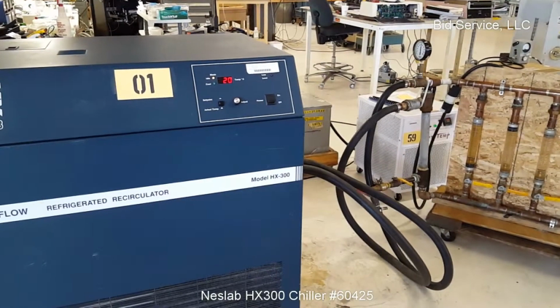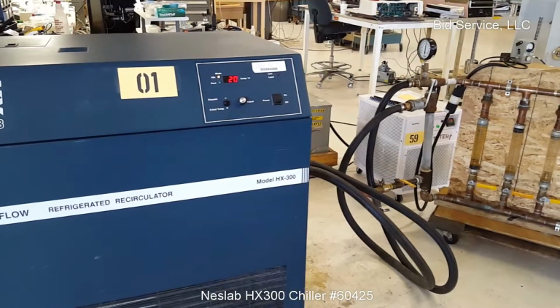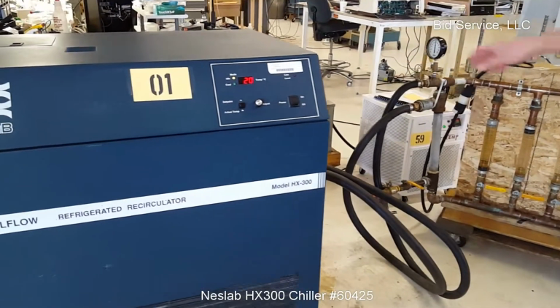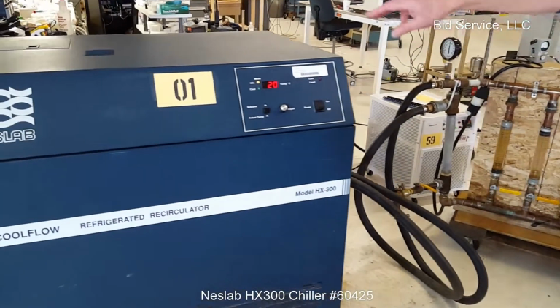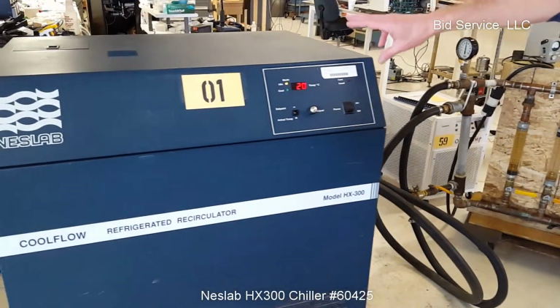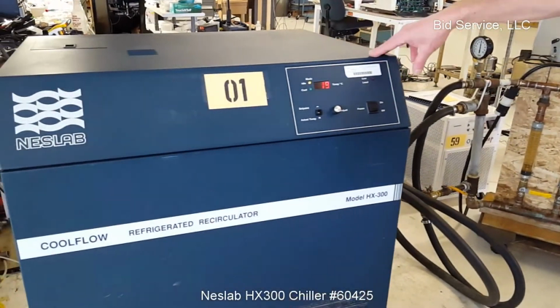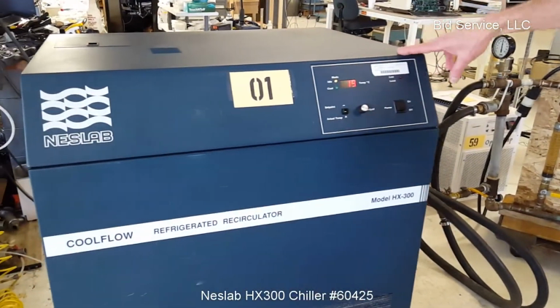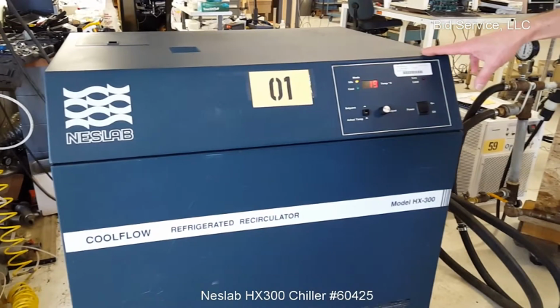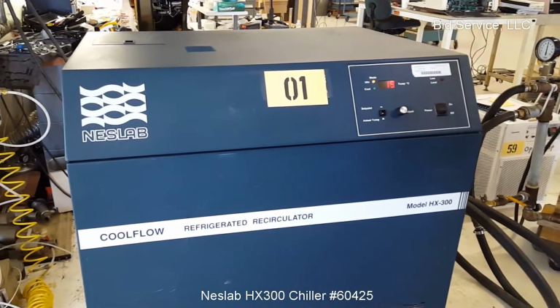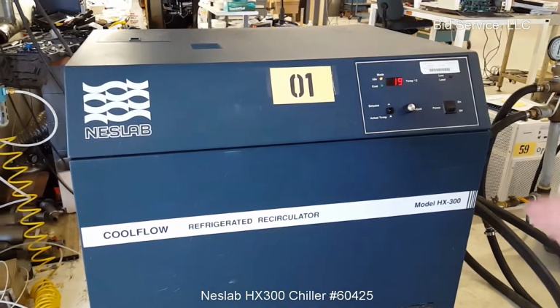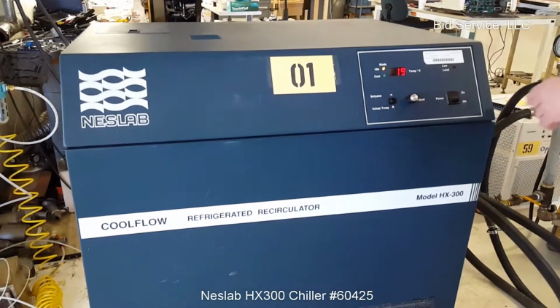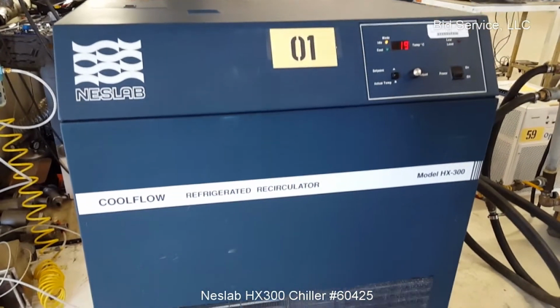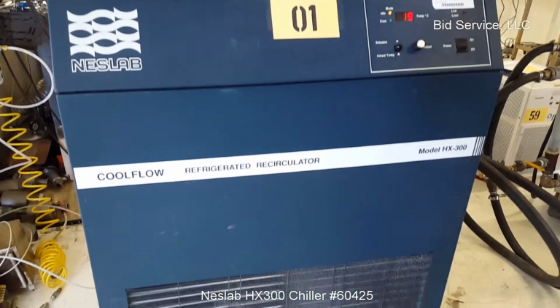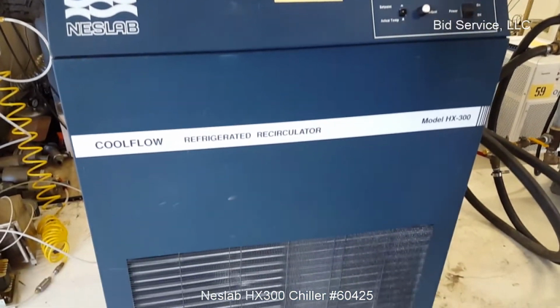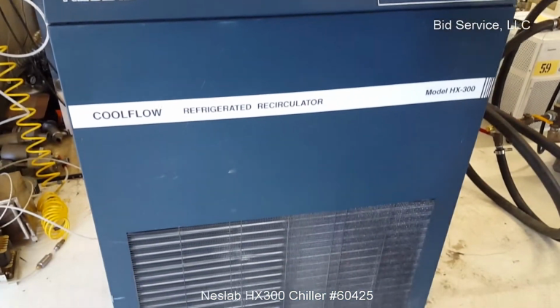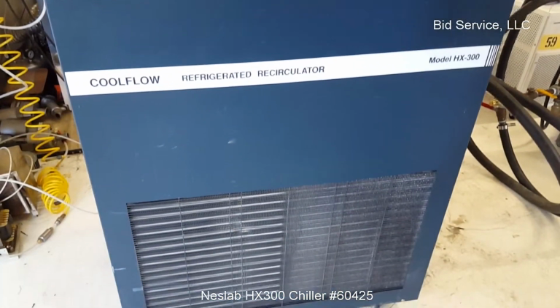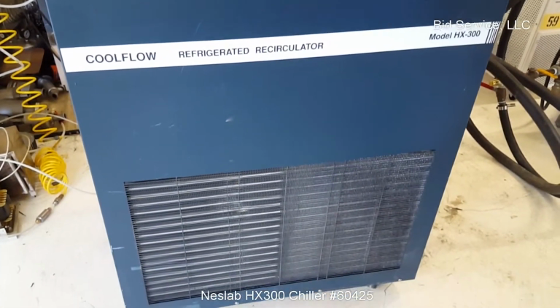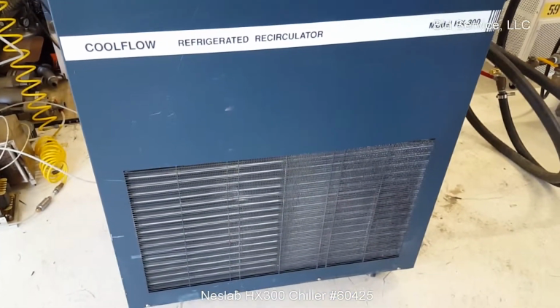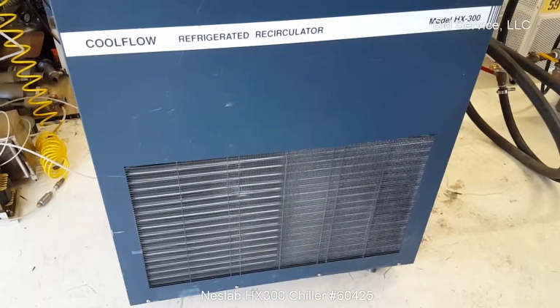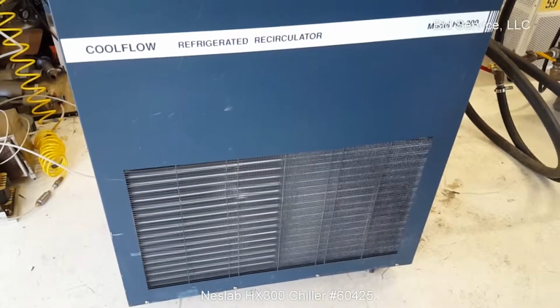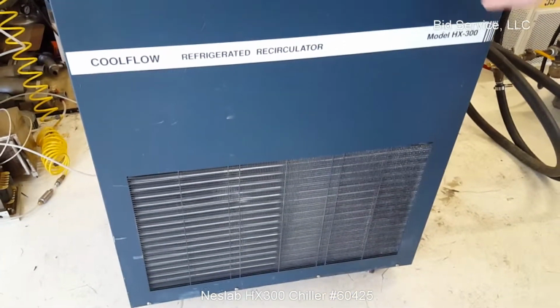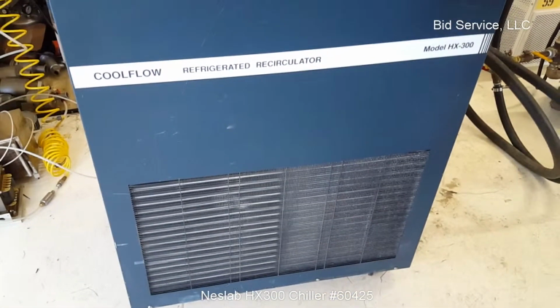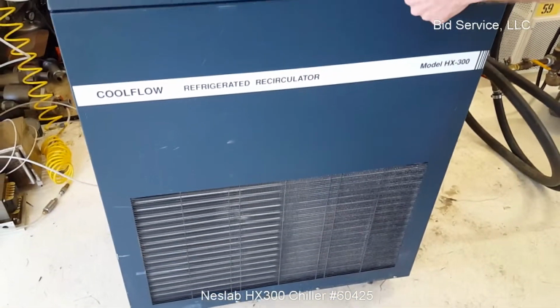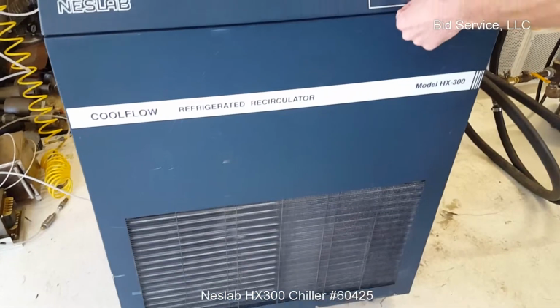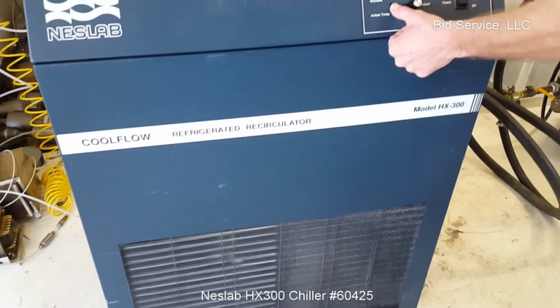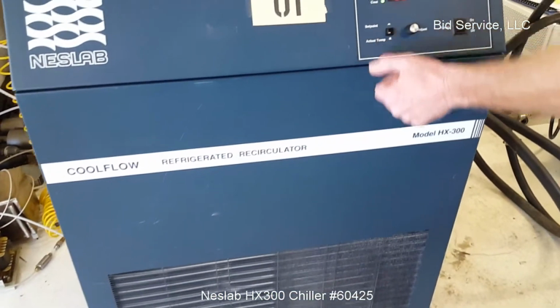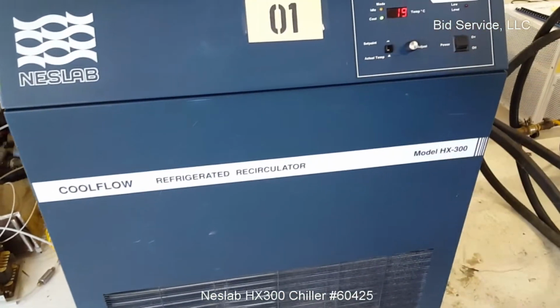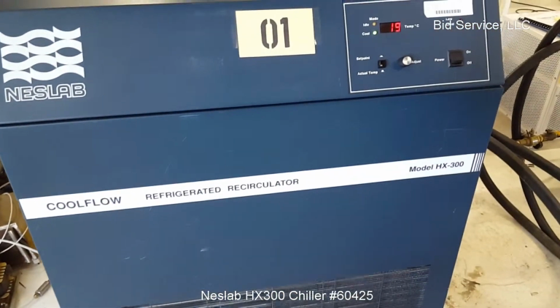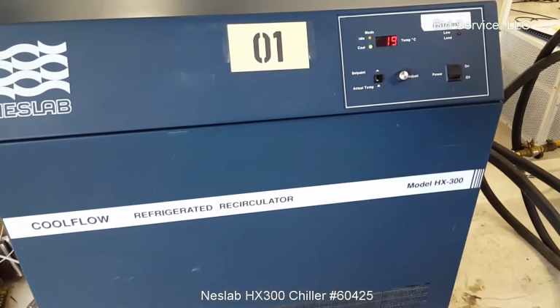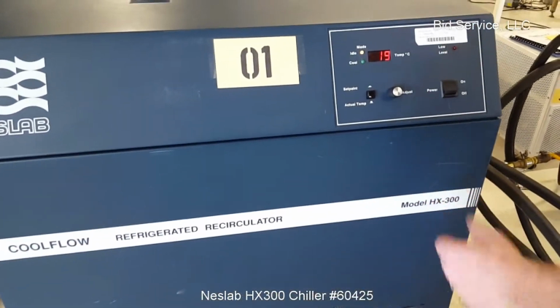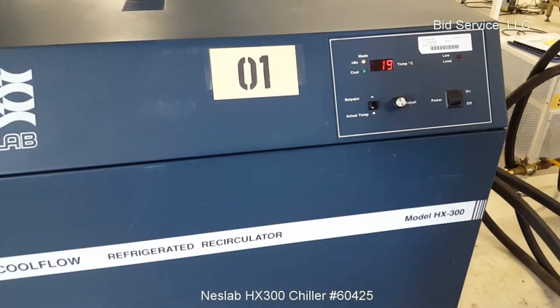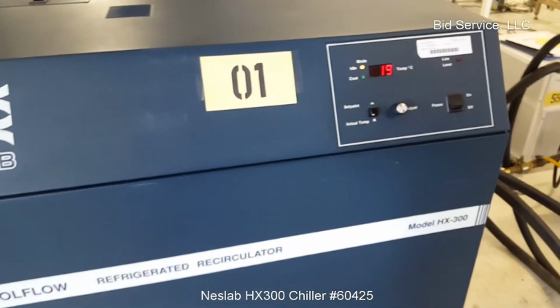Here's our Nest Lab HX300, just running at 20 degrees, roughly 1920.